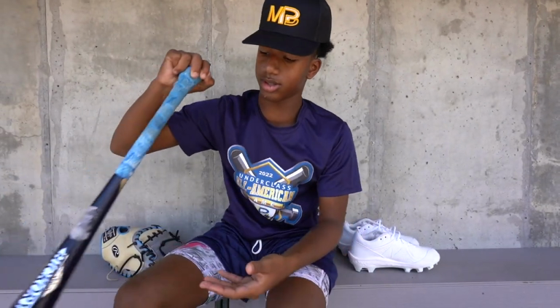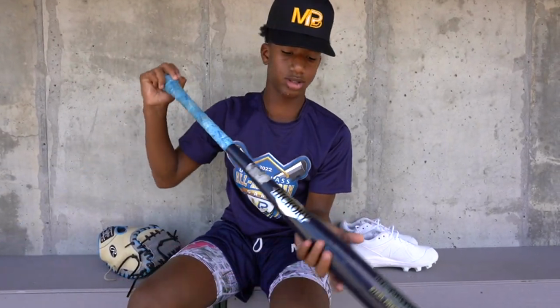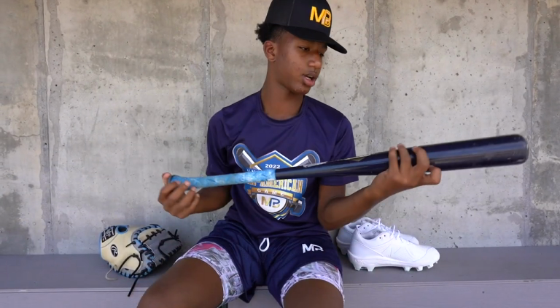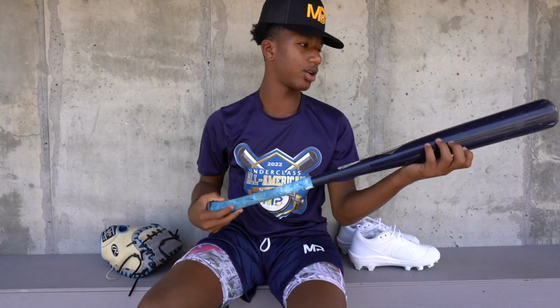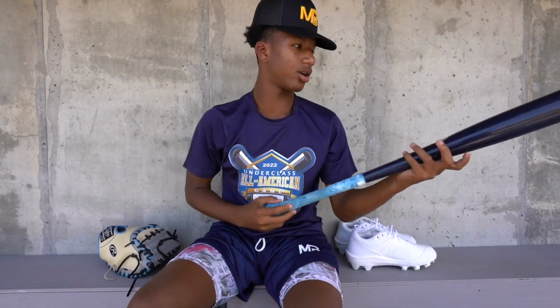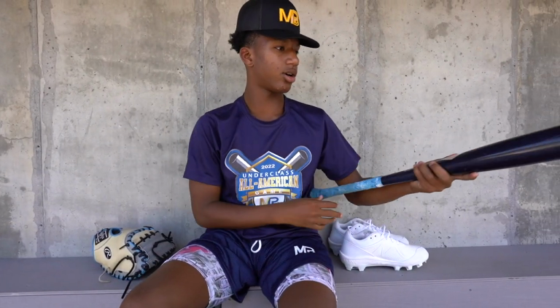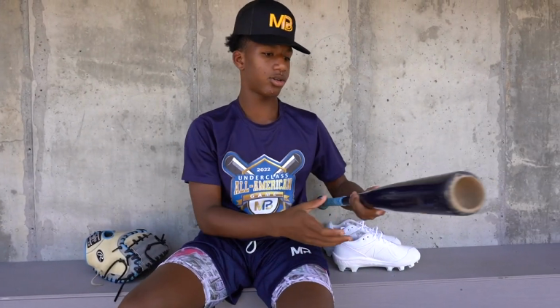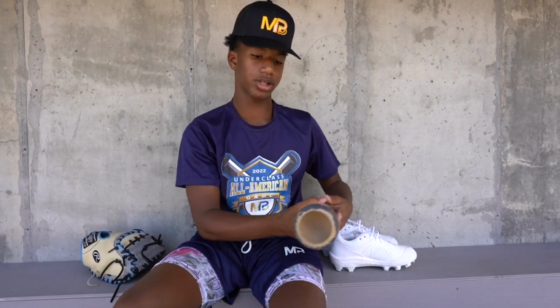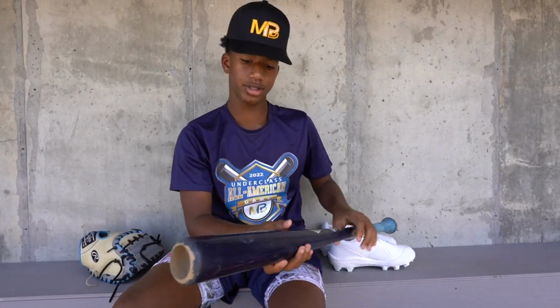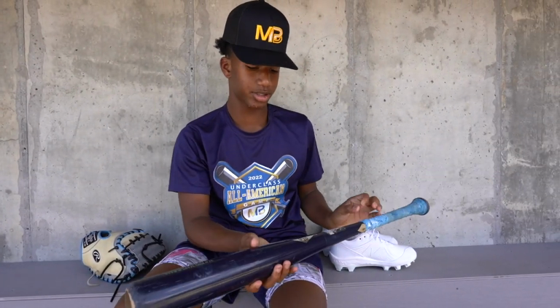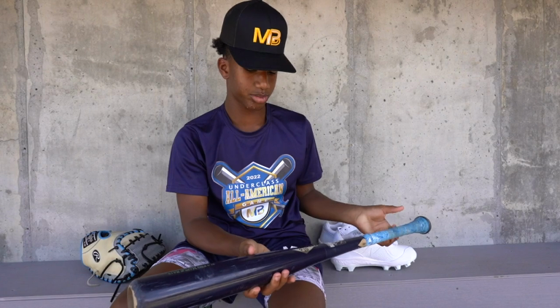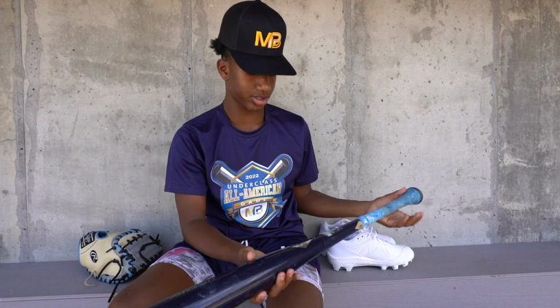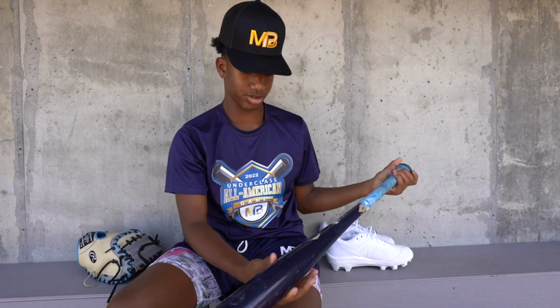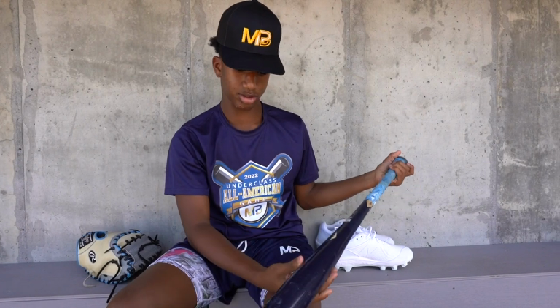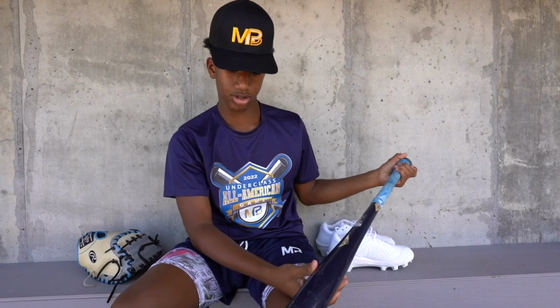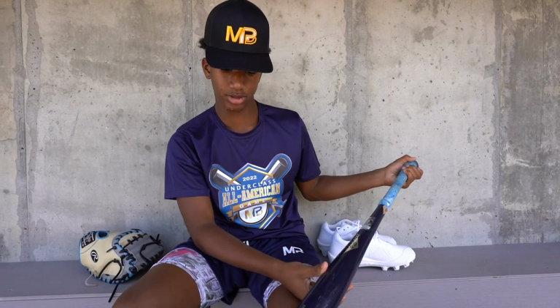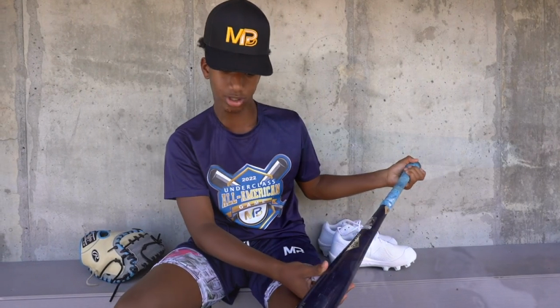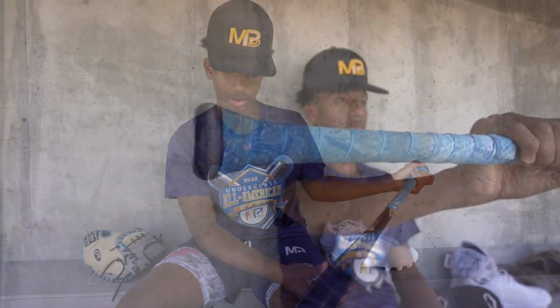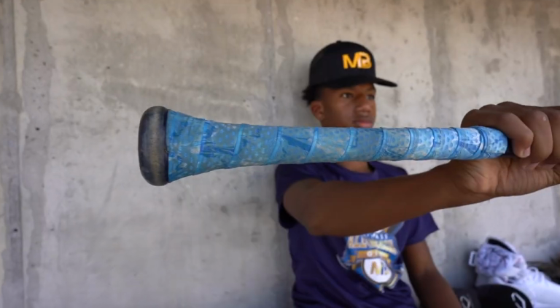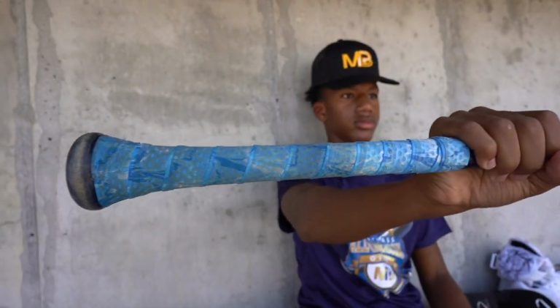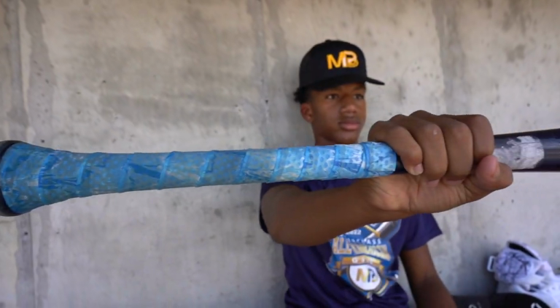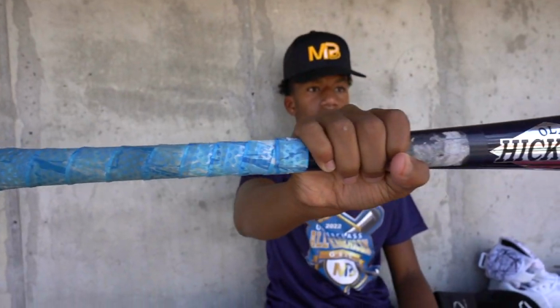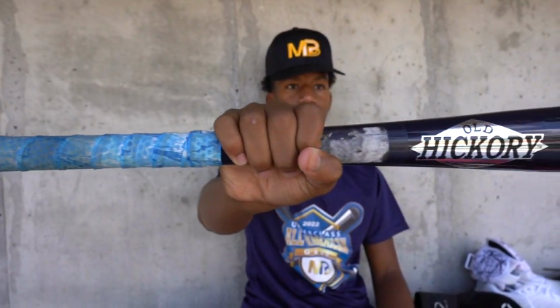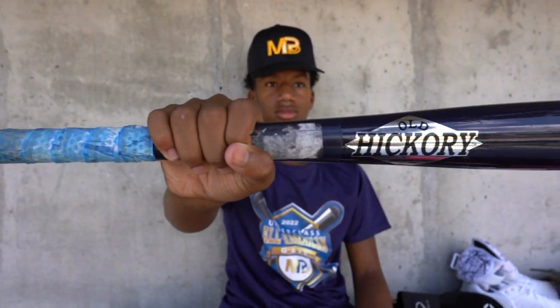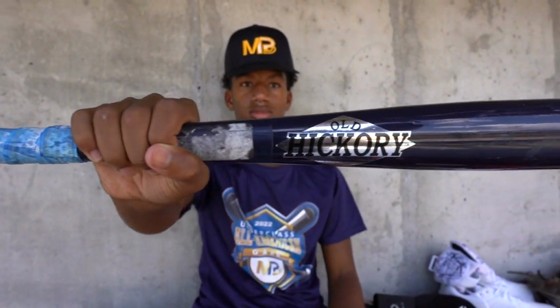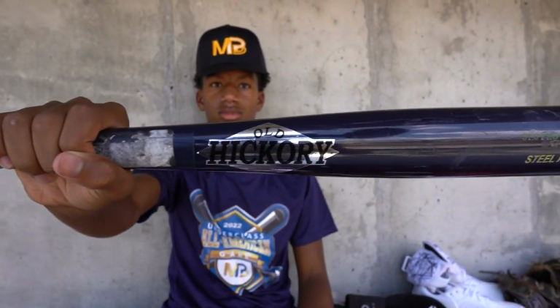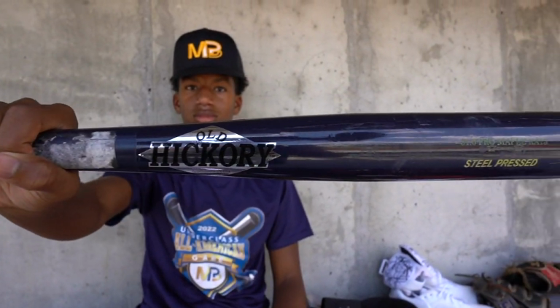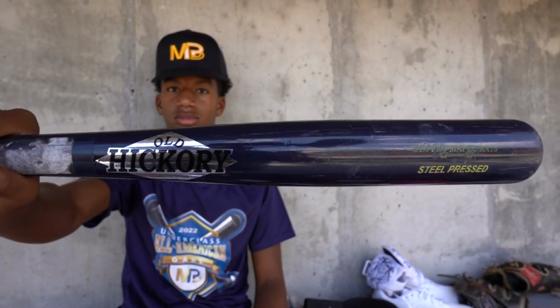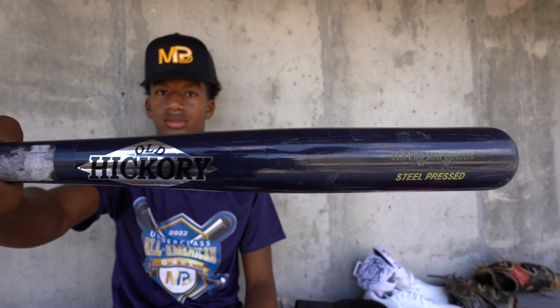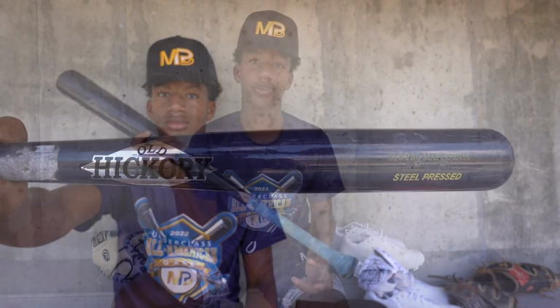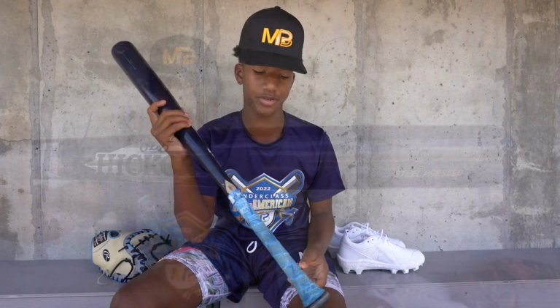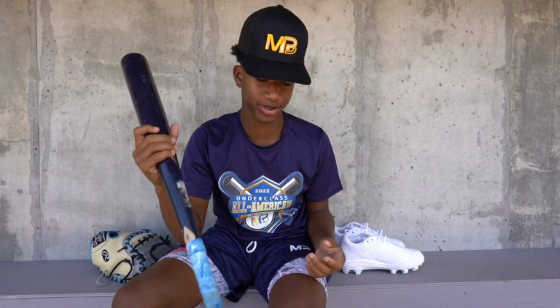And then I got an Old Hickory Steel Press, 31 Drop 3, Pro Maple — and yeah, this is my favorite bat.